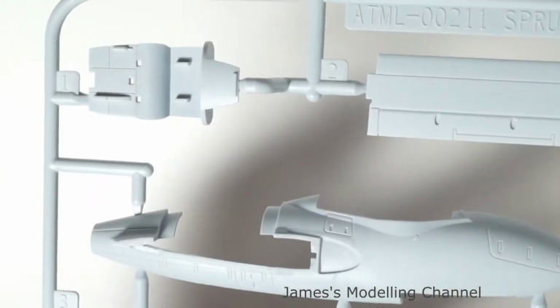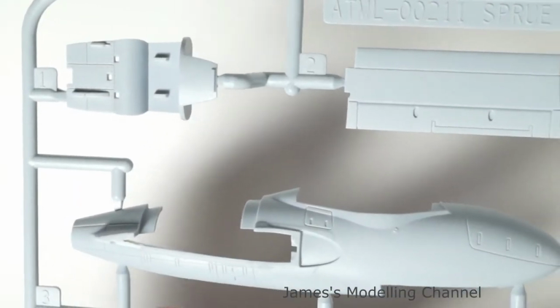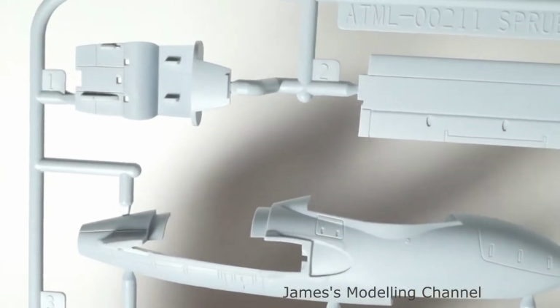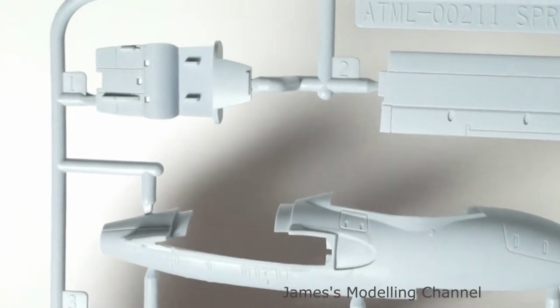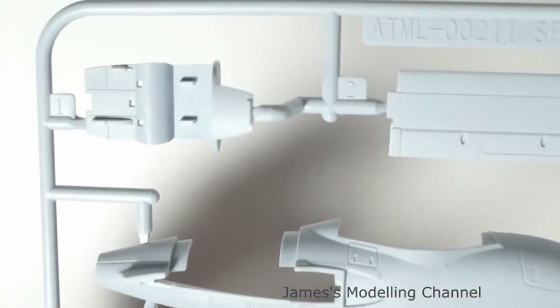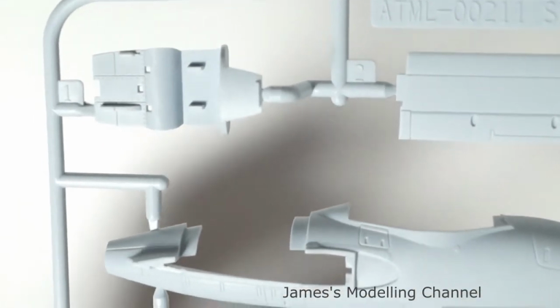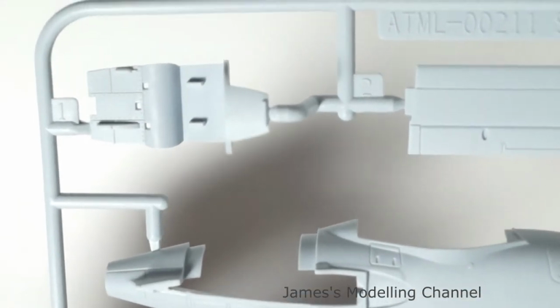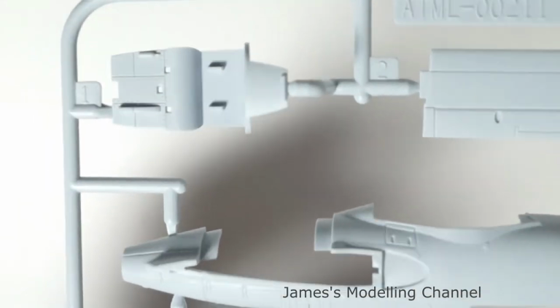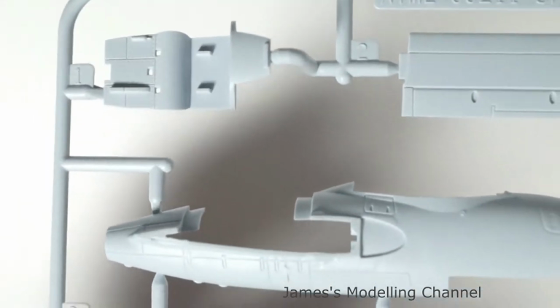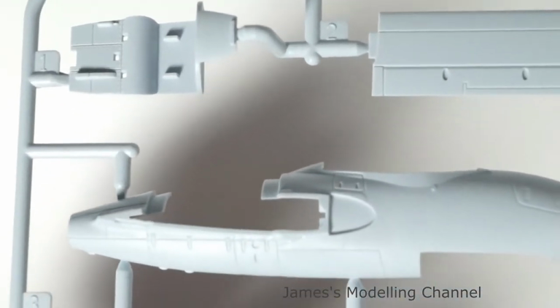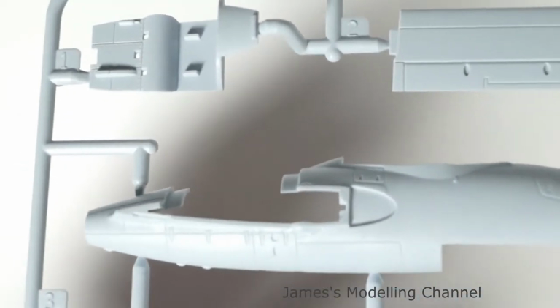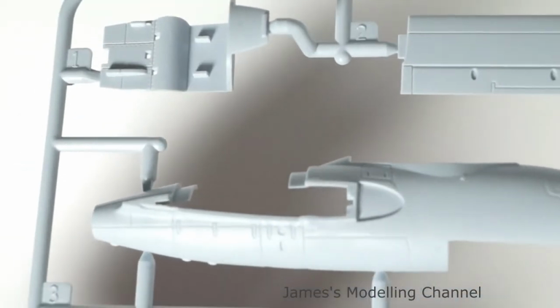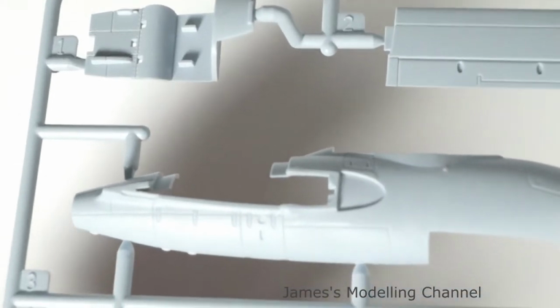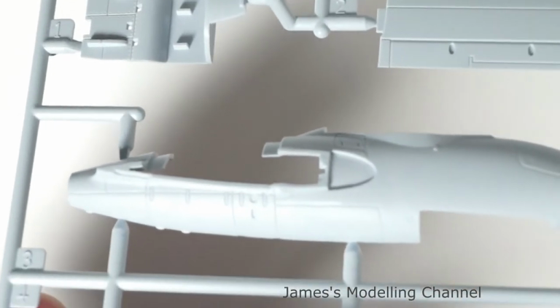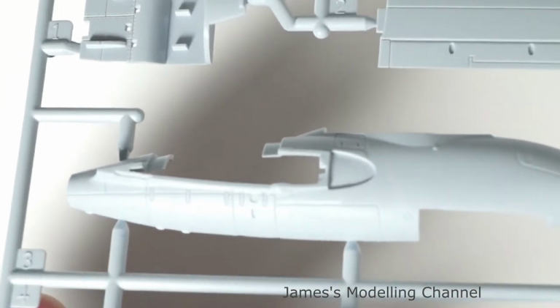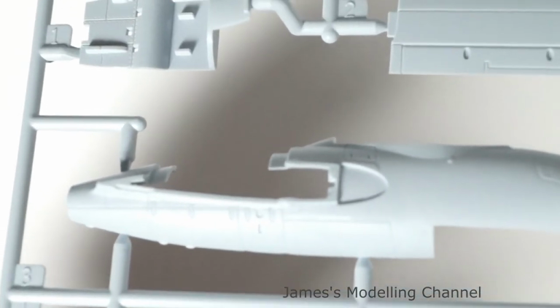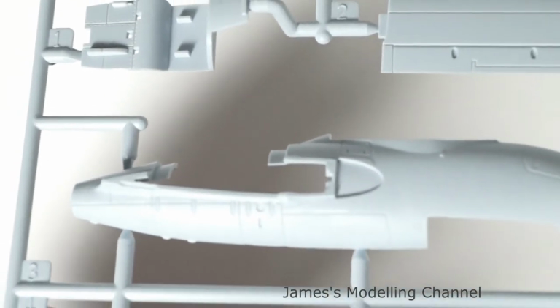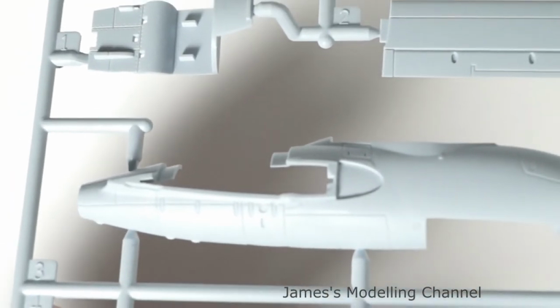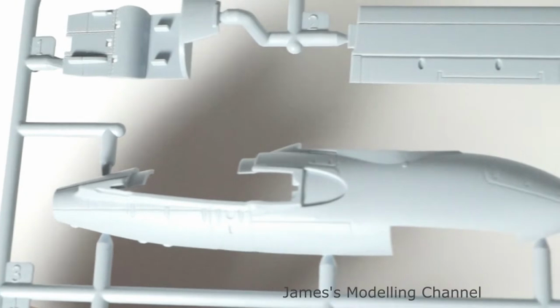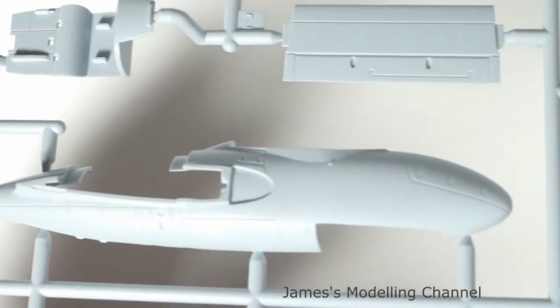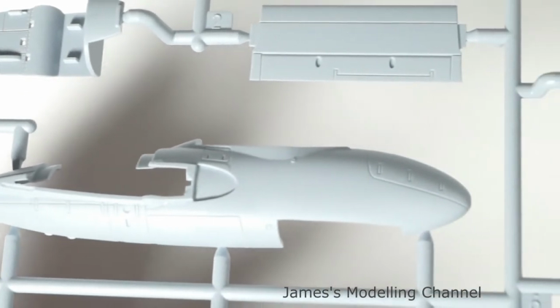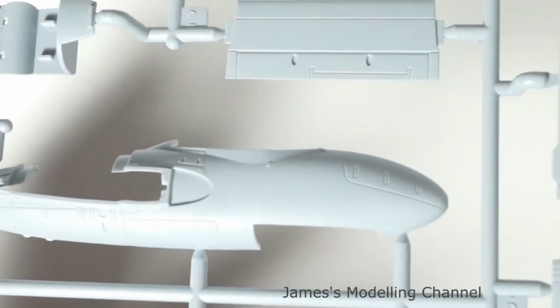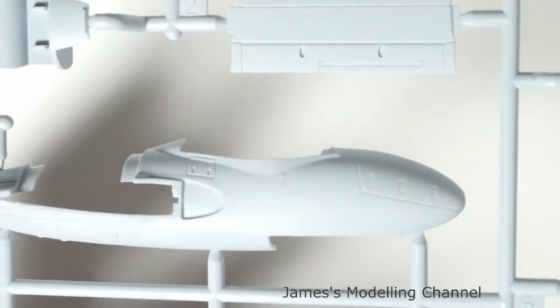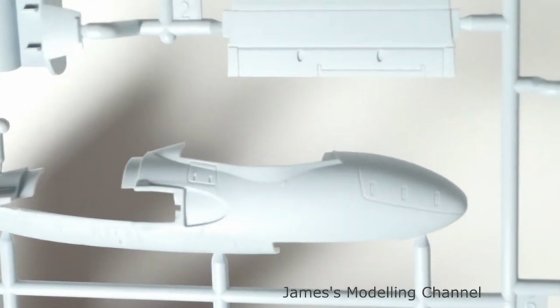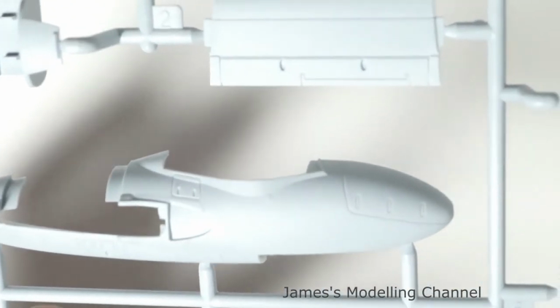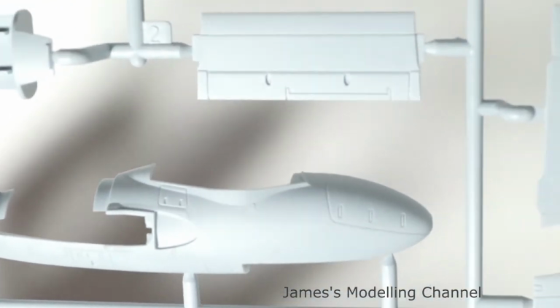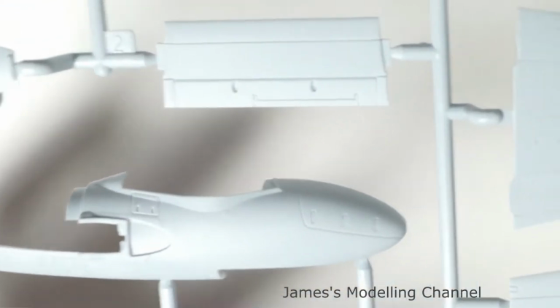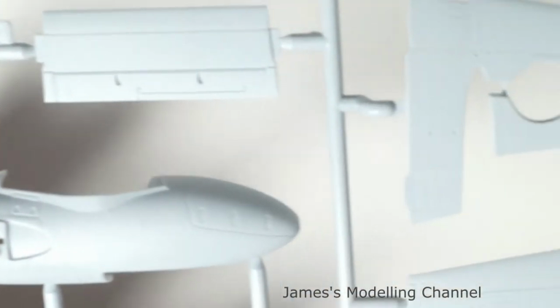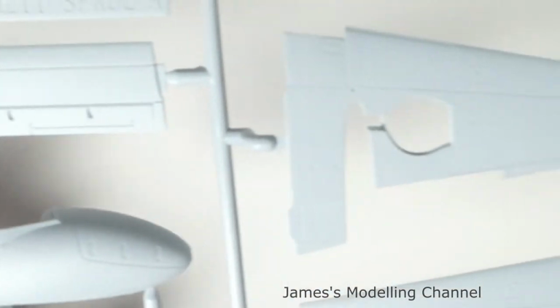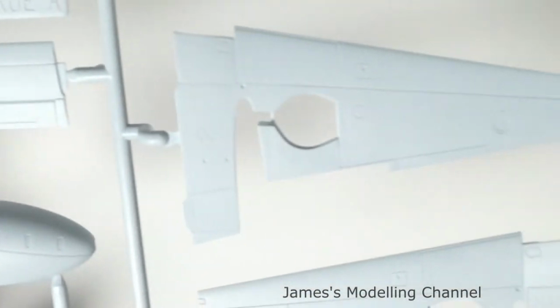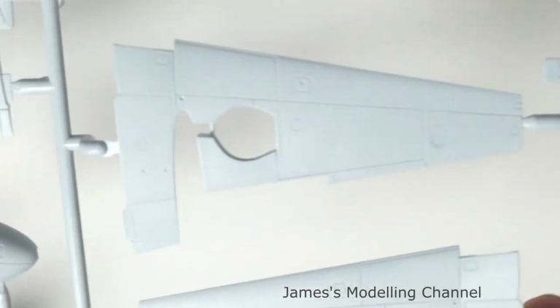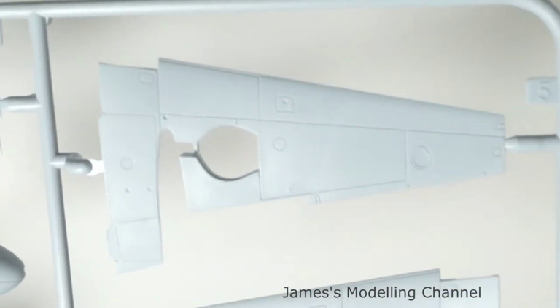Close-up now of the detail — as you can see it's quite nice. Let's move on to the second sheet.